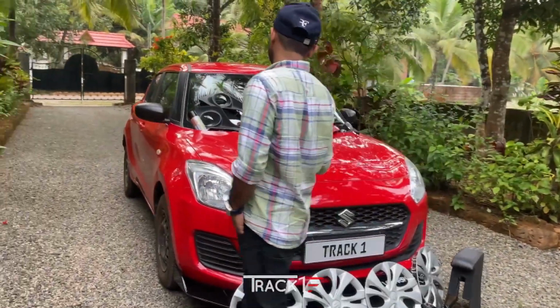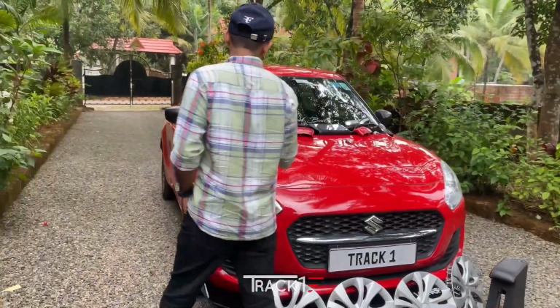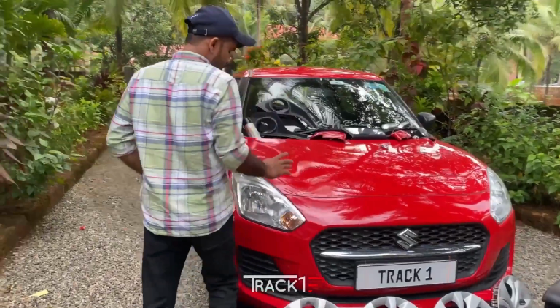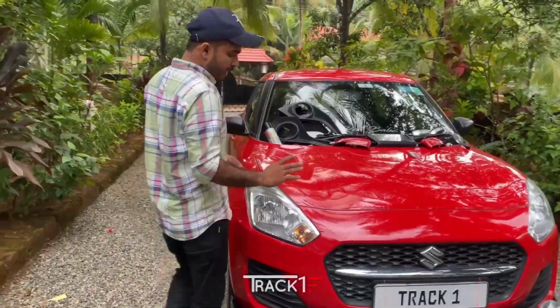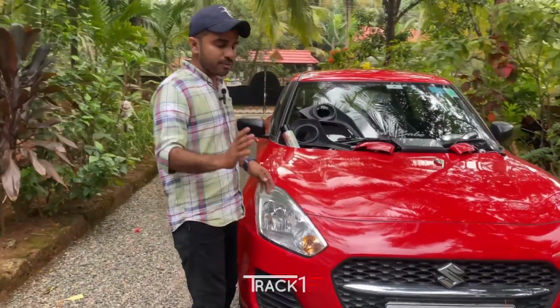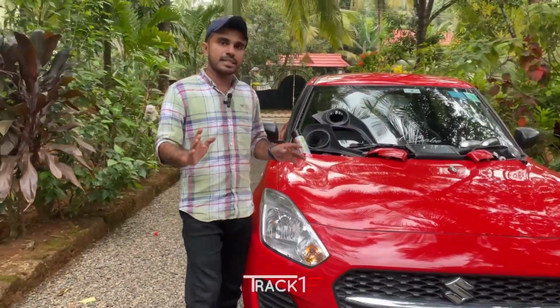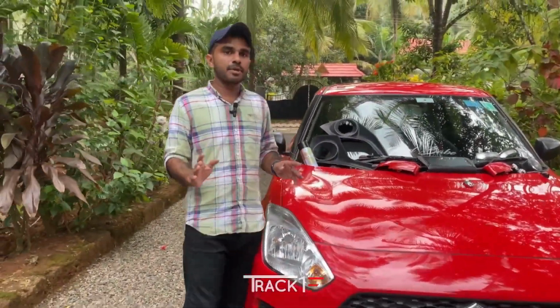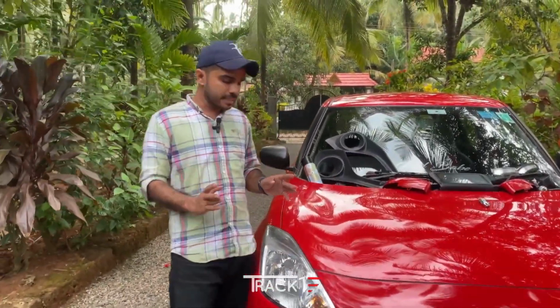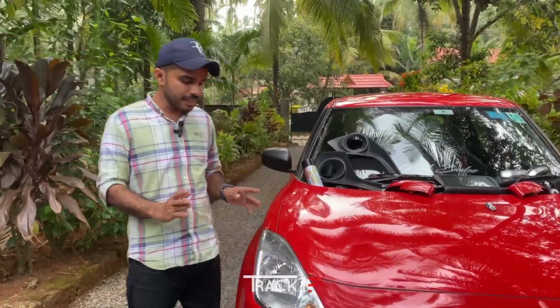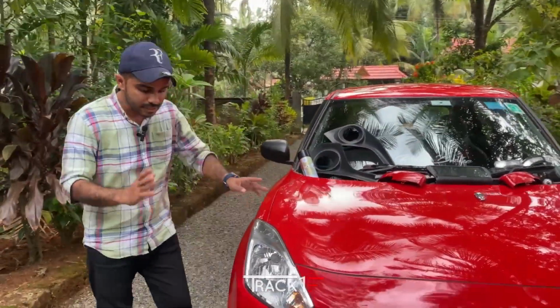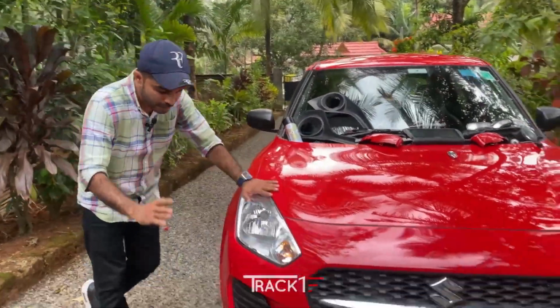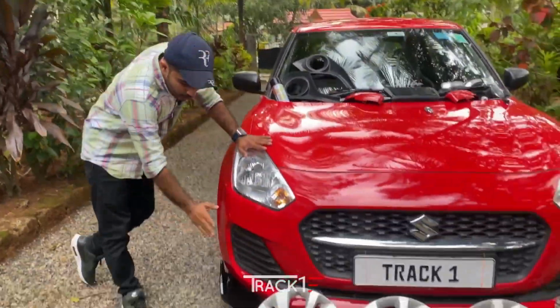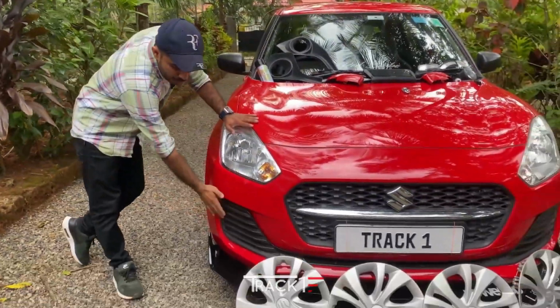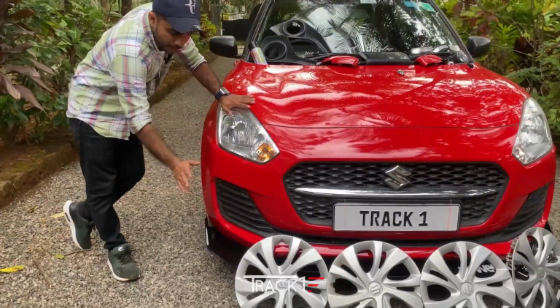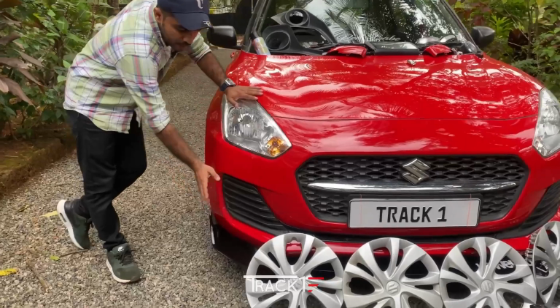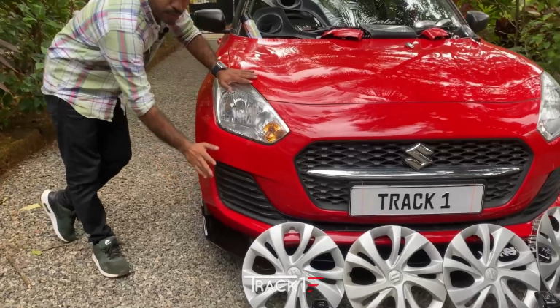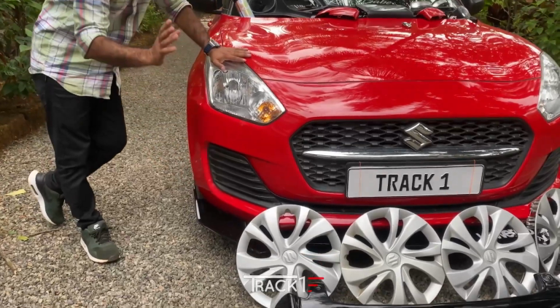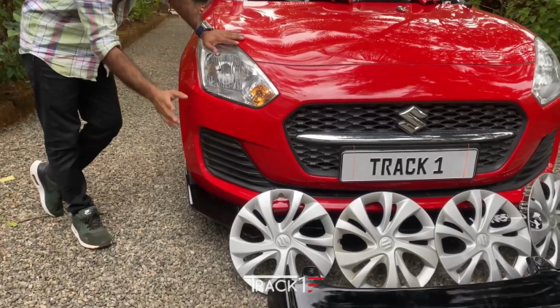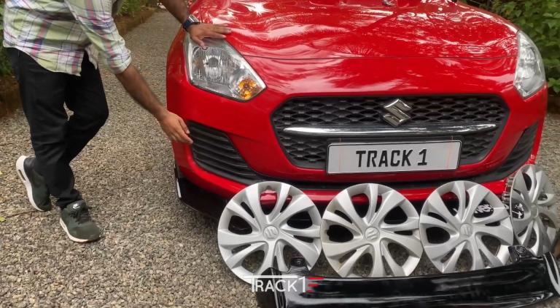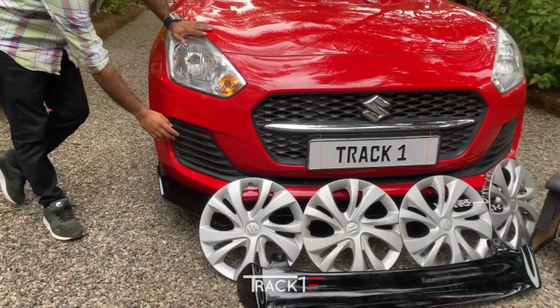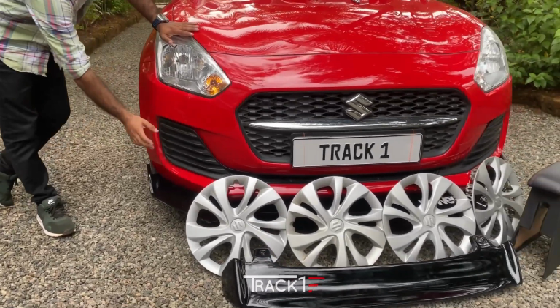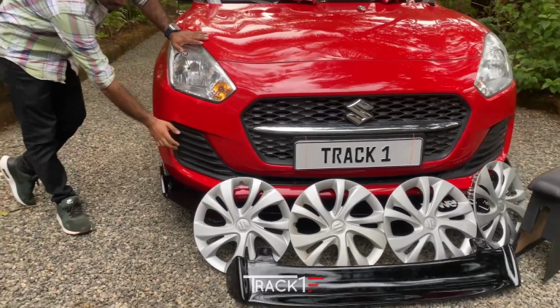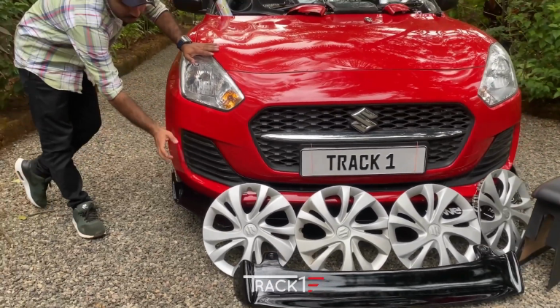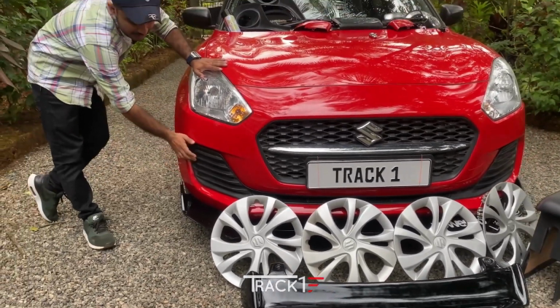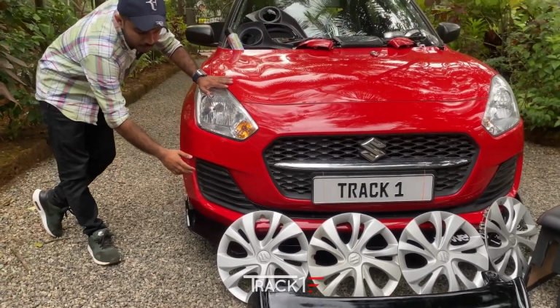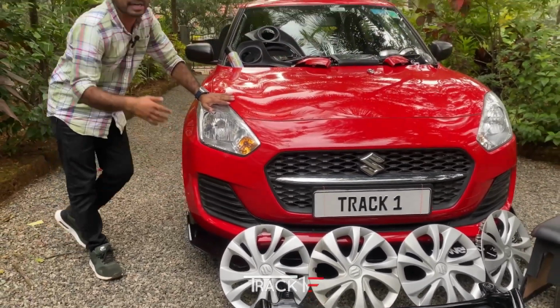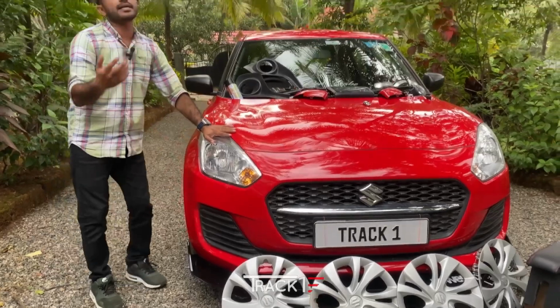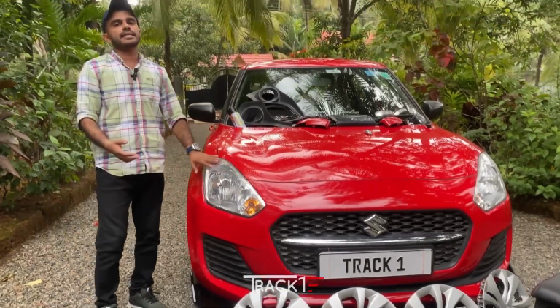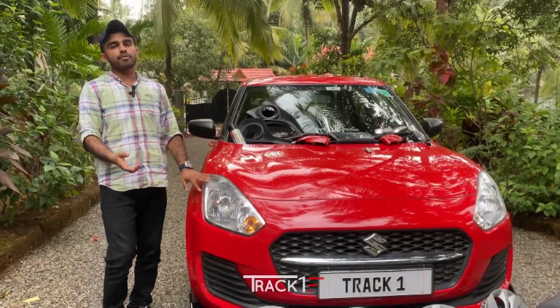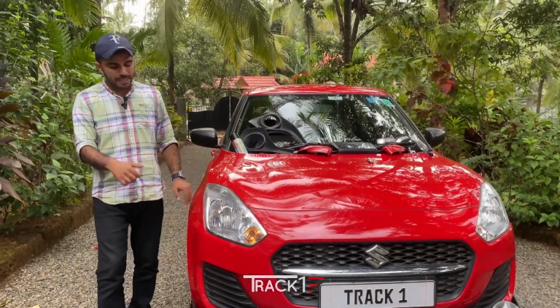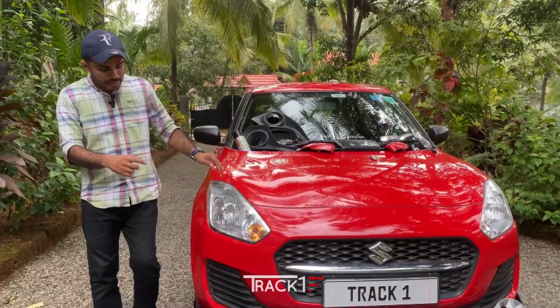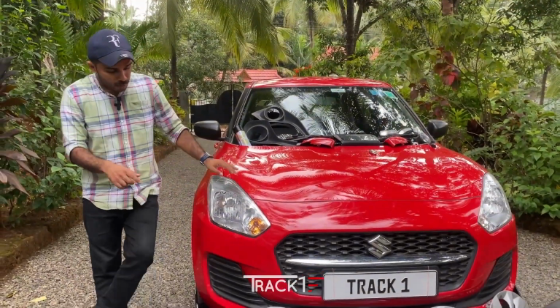I am going to get a look at the LXI and VXI. Let's take a look at the fog lamp. We have to change the fog lamp here. Let's change this fog lamp. We could cut the fog lamp in the round.